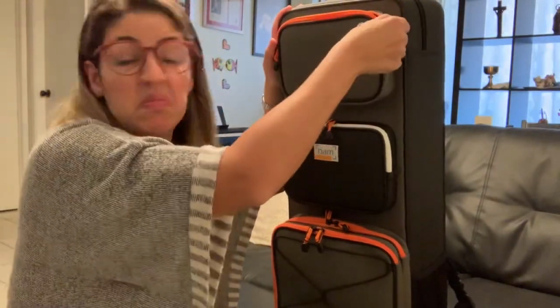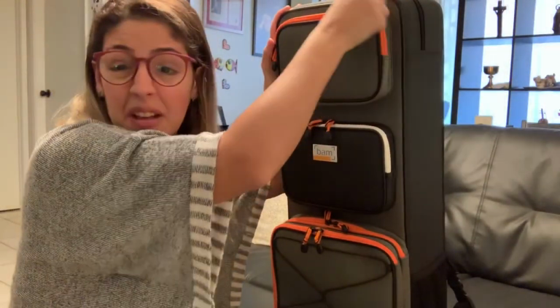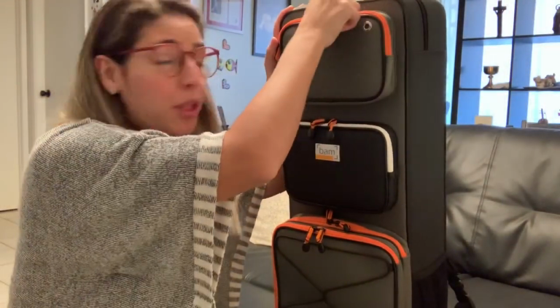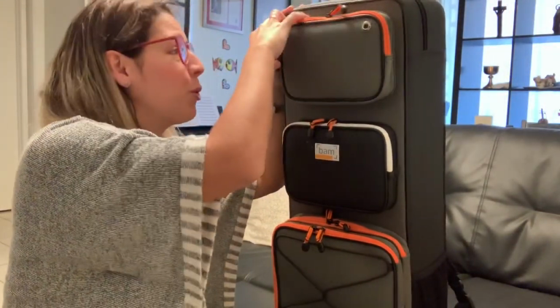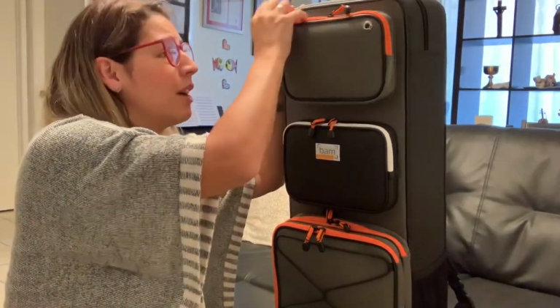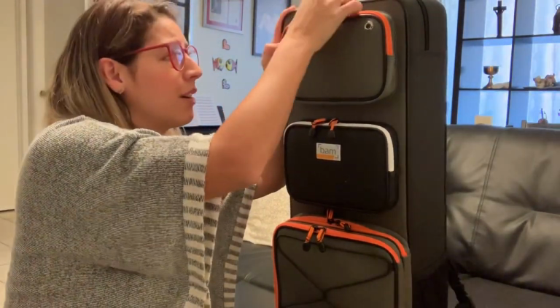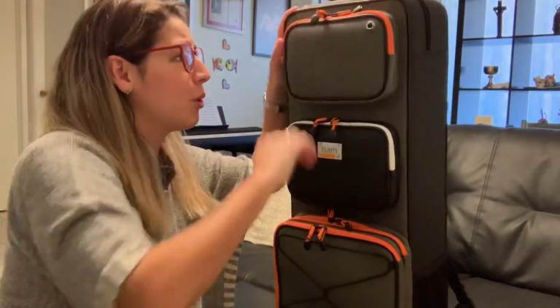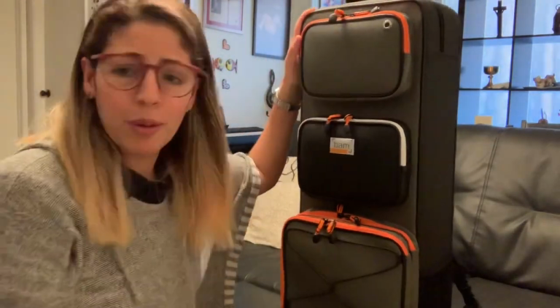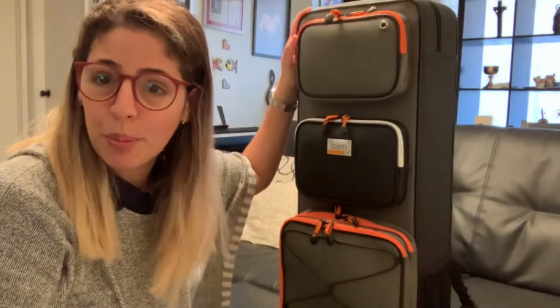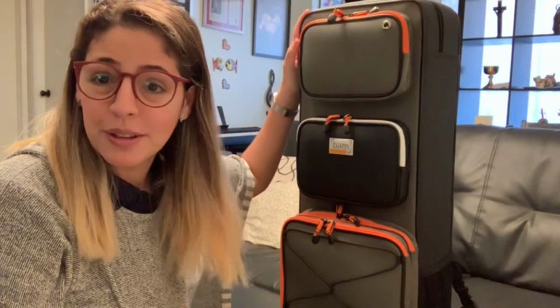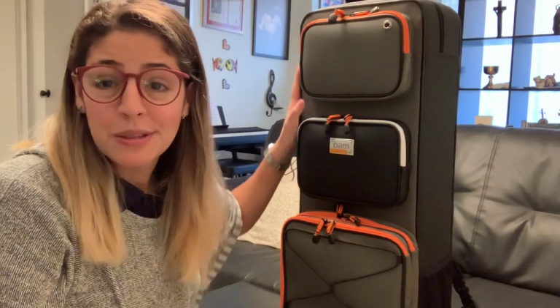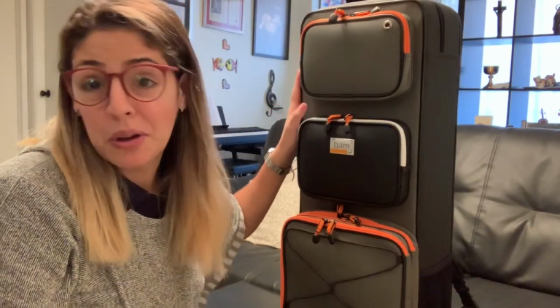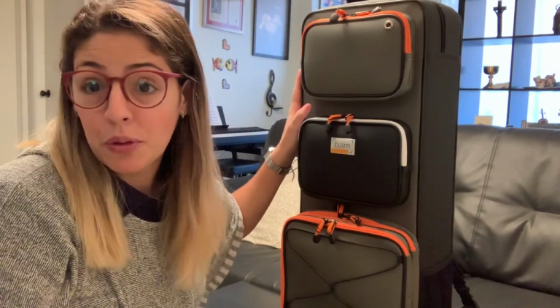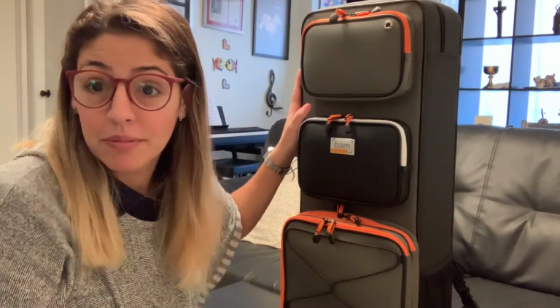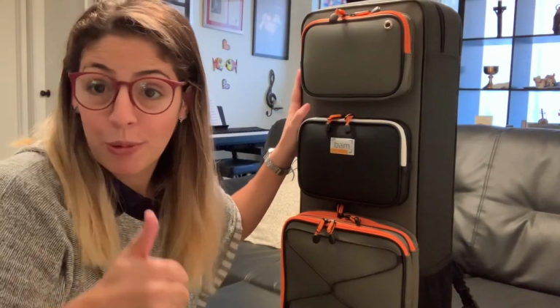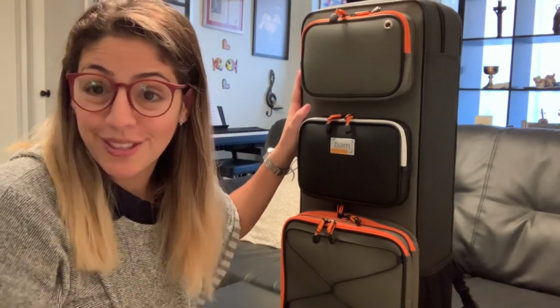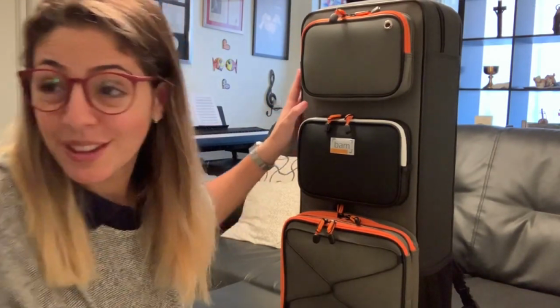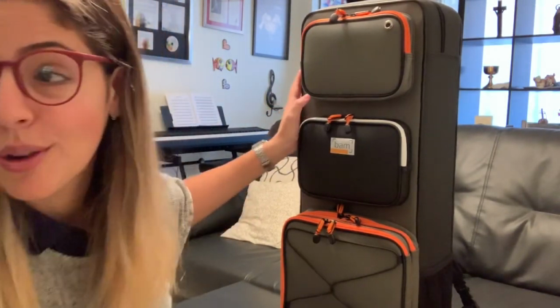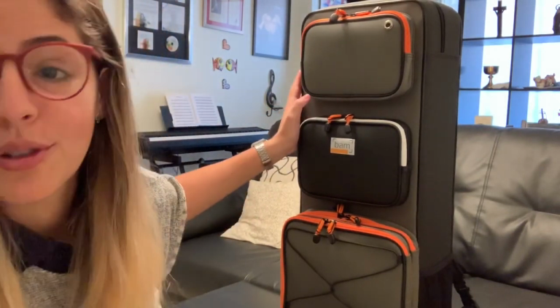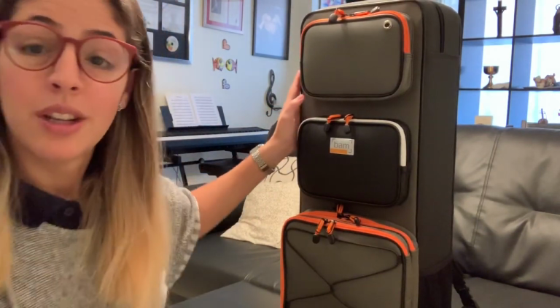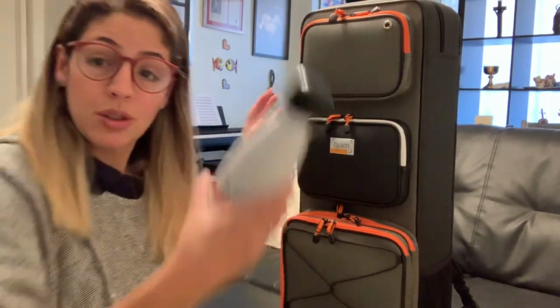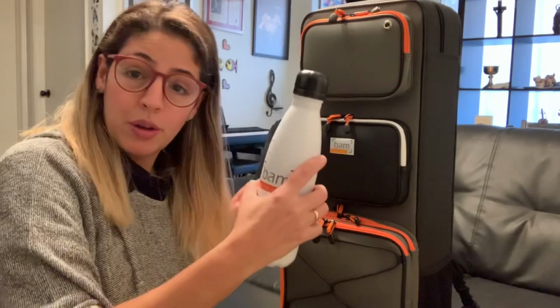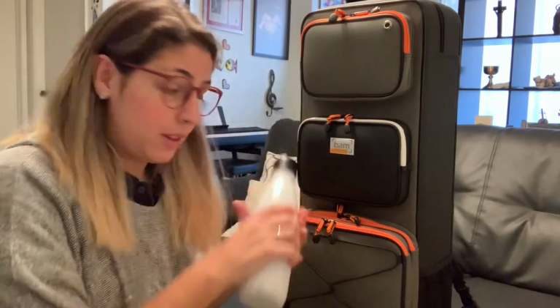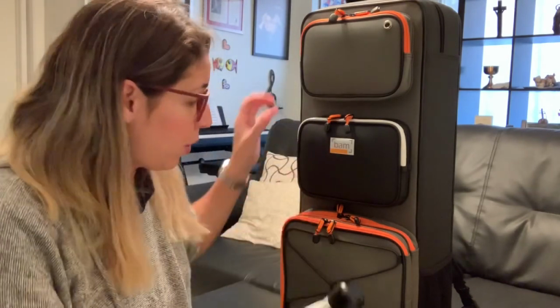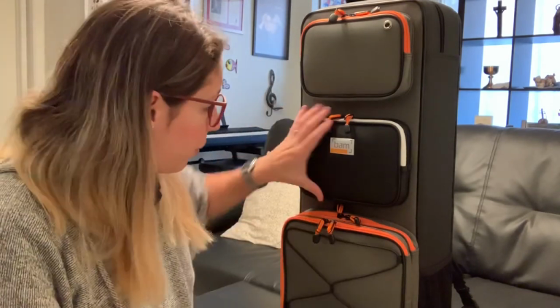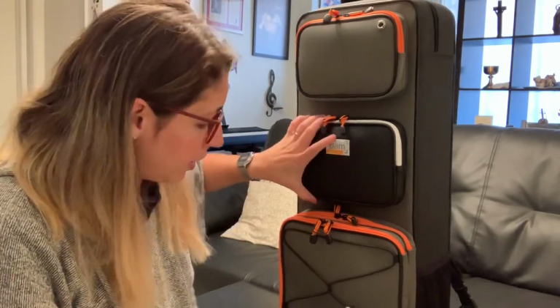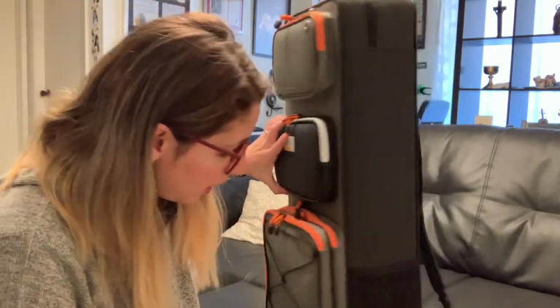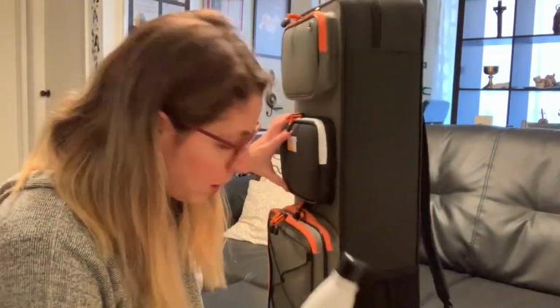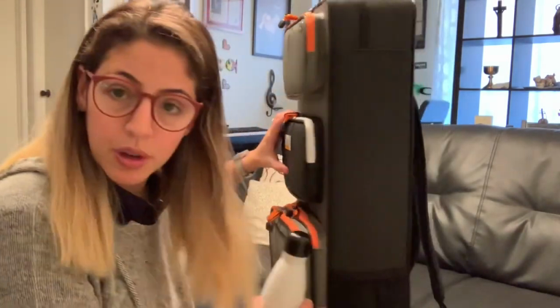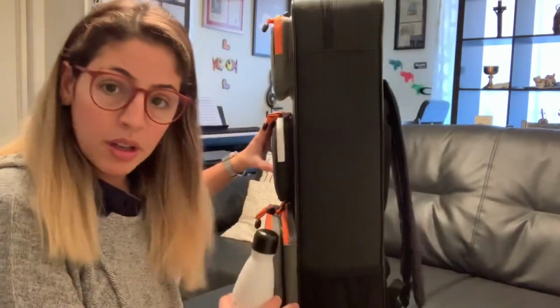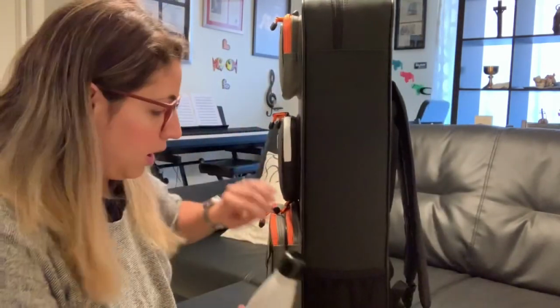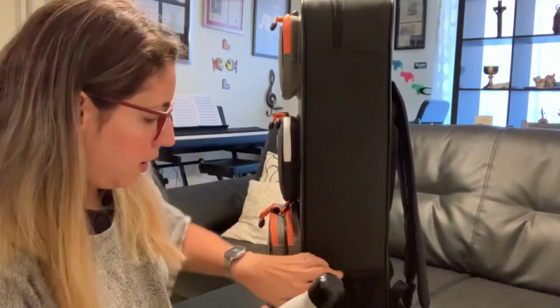I personally wouldn't use the headphone port since I'm more of a Bluetooth person, but if you use wired headphones, that's a cool feature. We can also fill up the water bottle and attach it to the case right here.